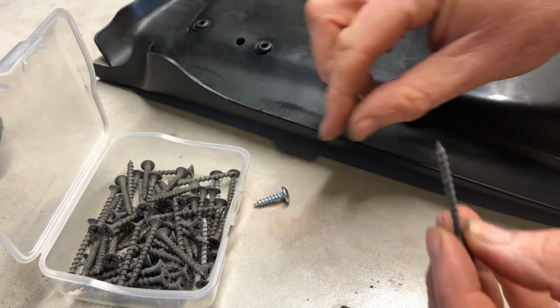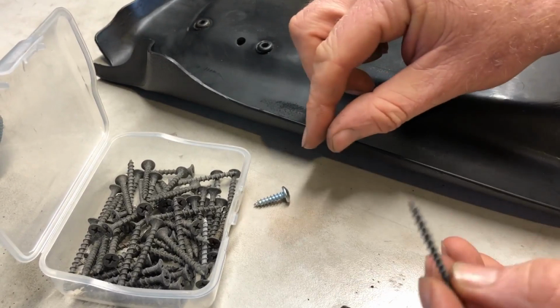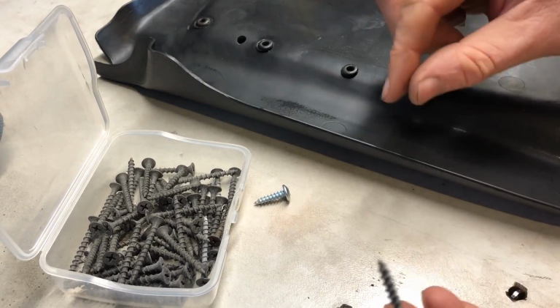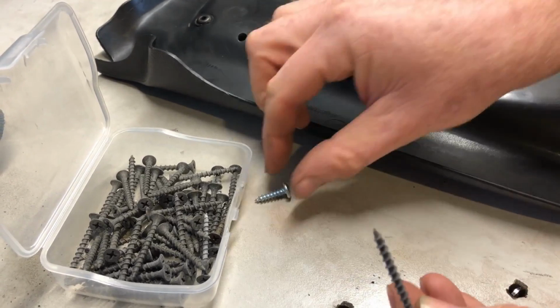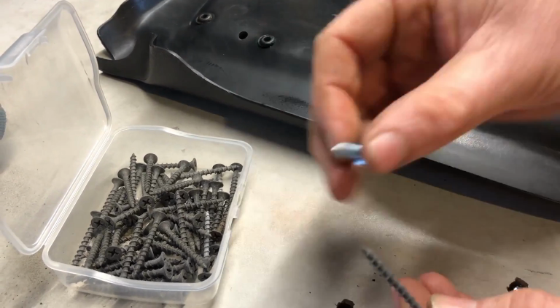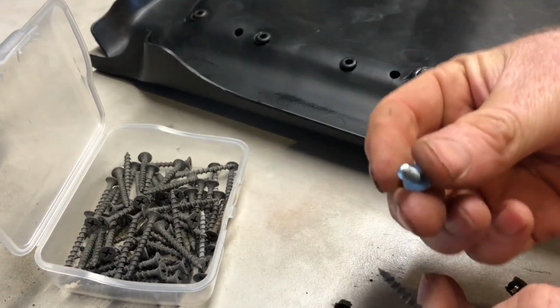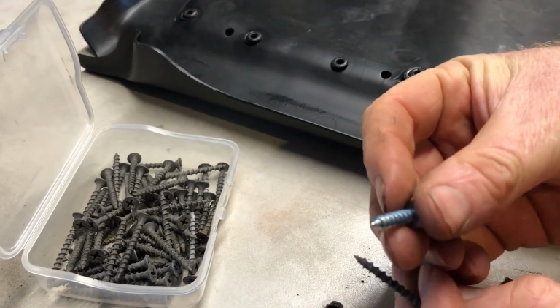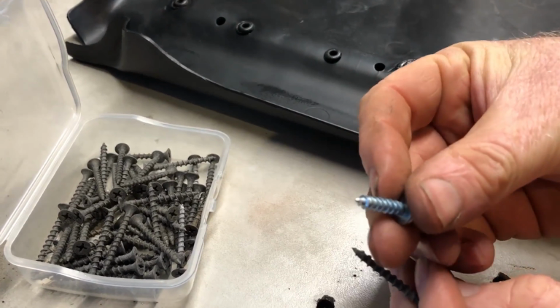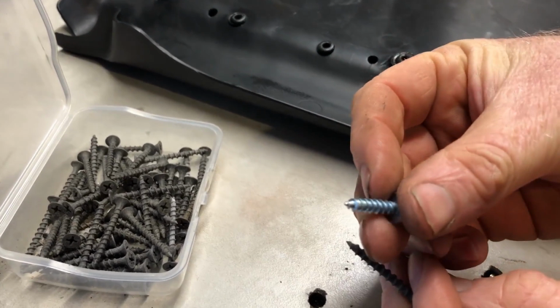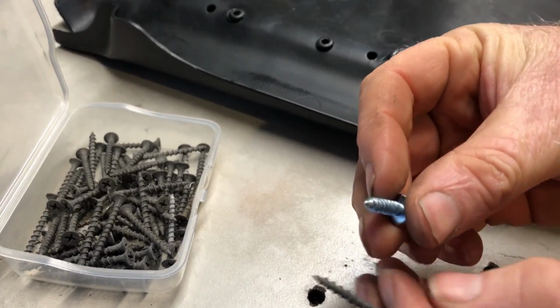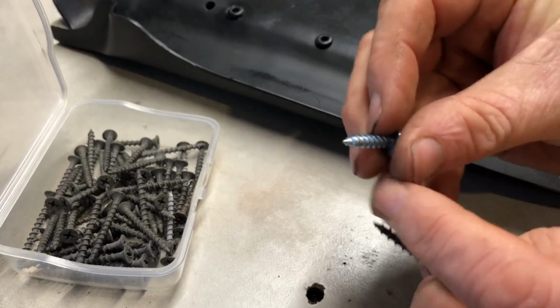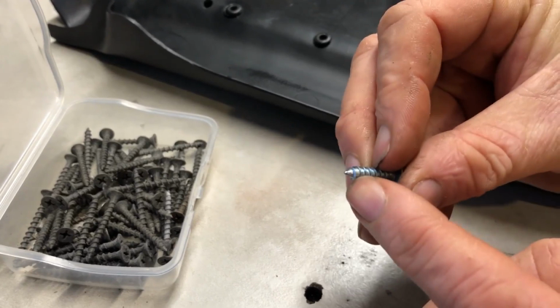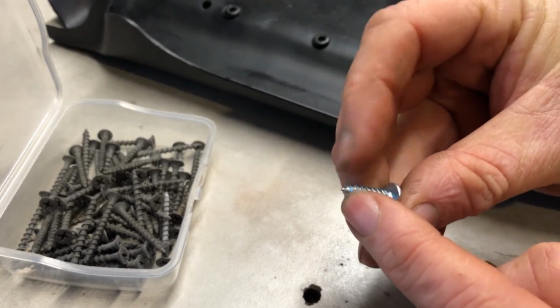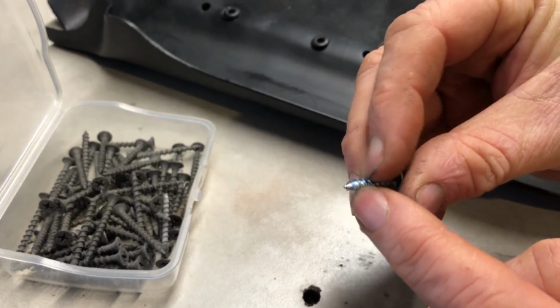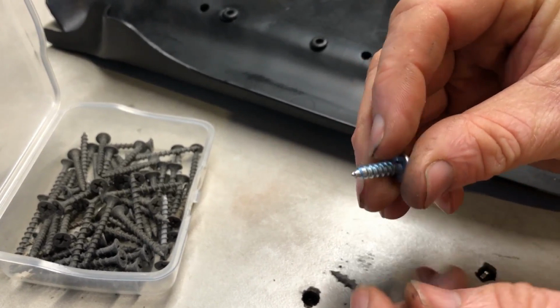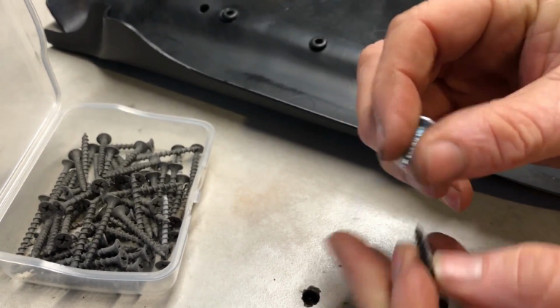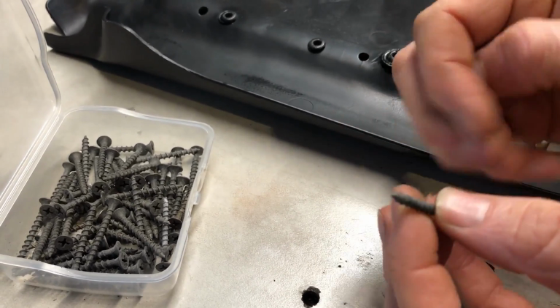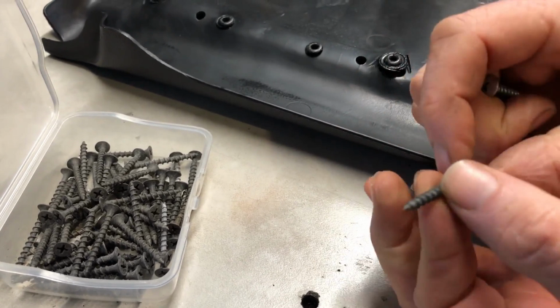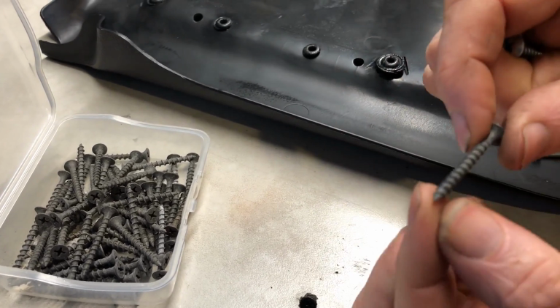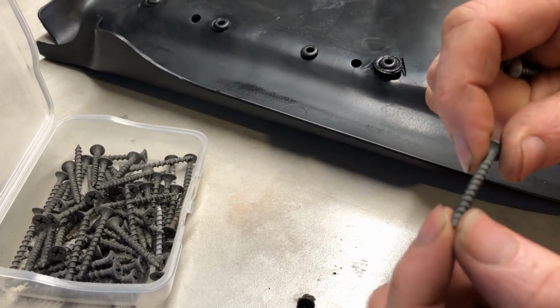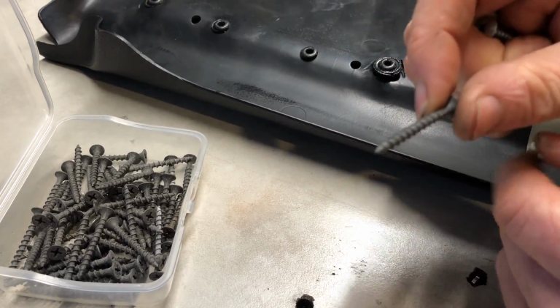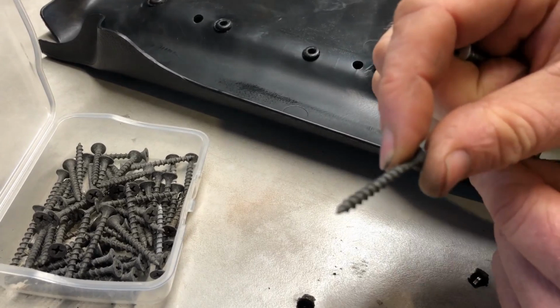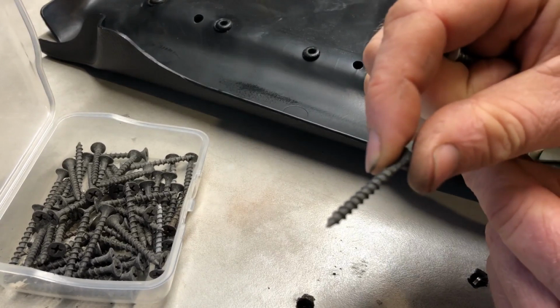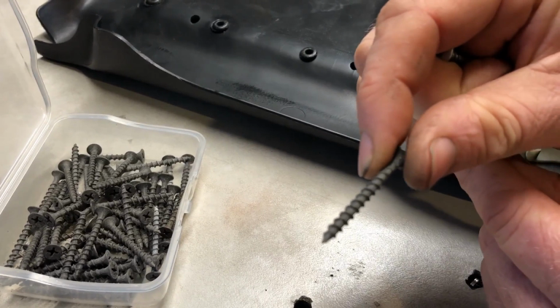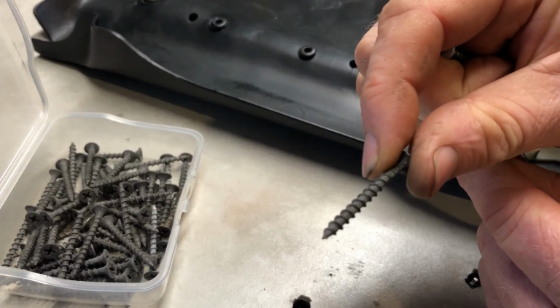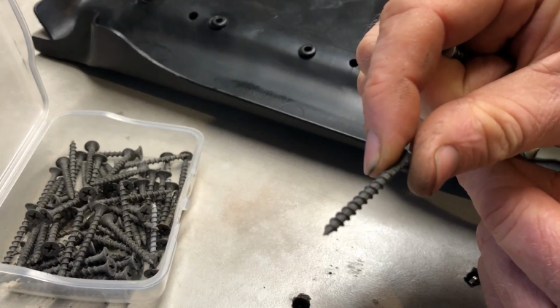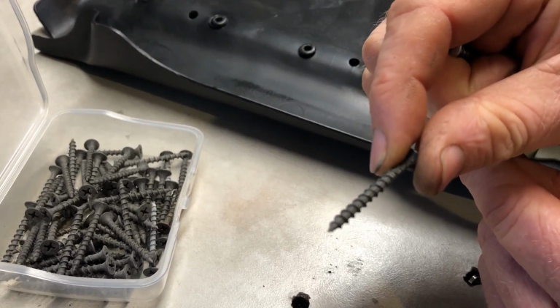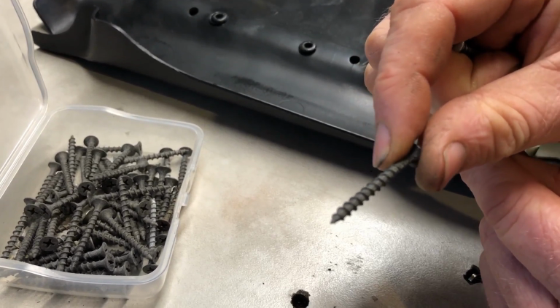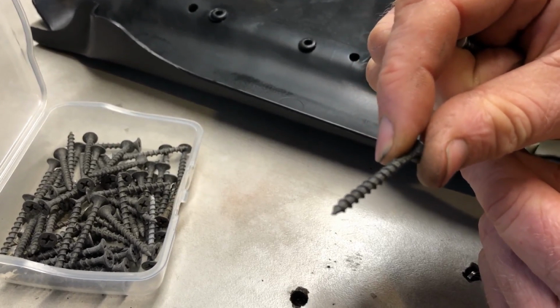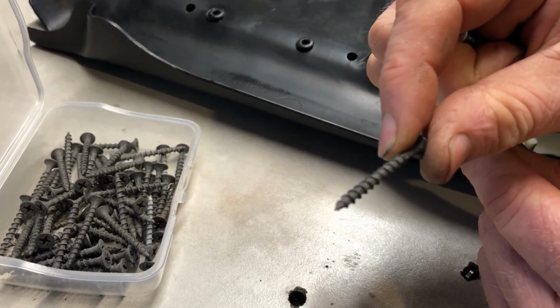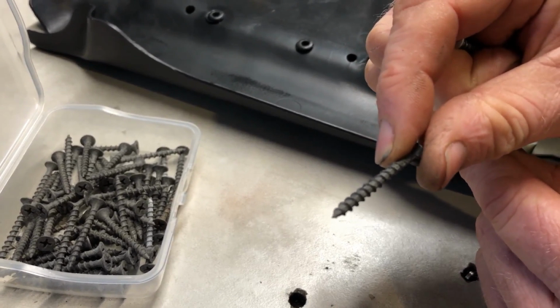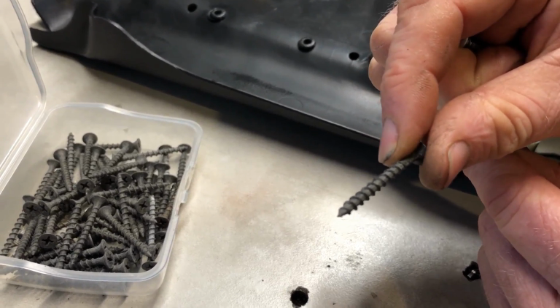It will need to be a sharp-pointed screw like a jib screw, because if you try using a blunt one it's not going to work. It's too blunt on the end because it's actually having to squeeze between the metal on the seat and the plastic on the clip.